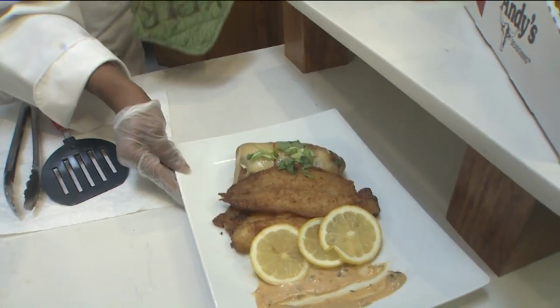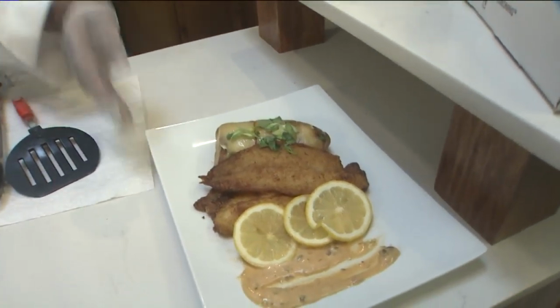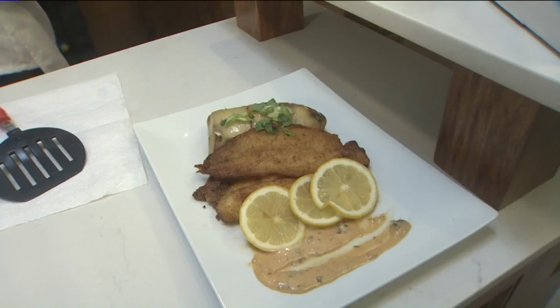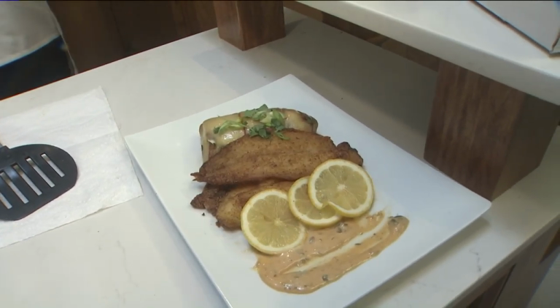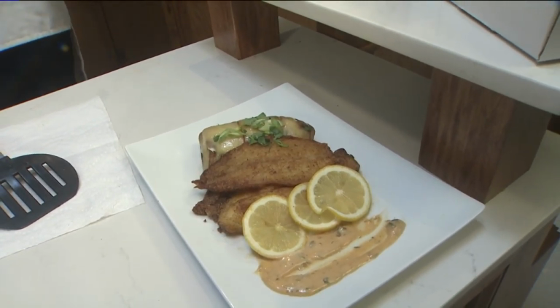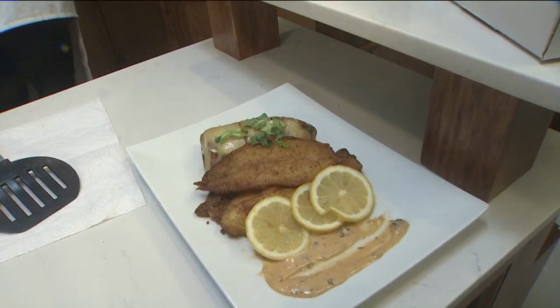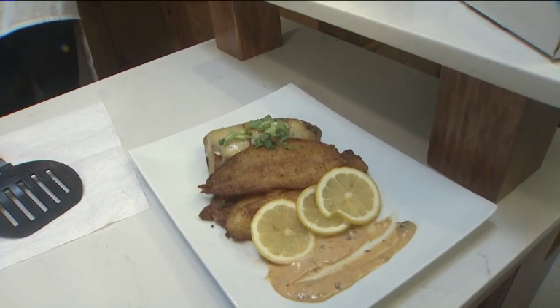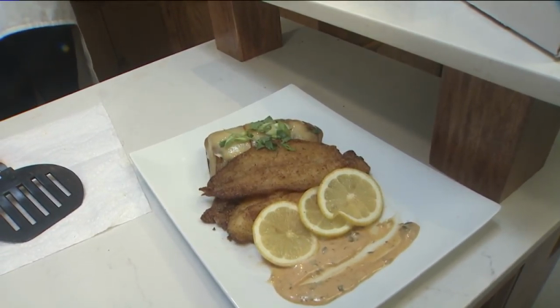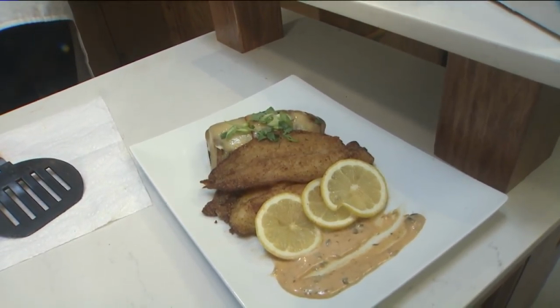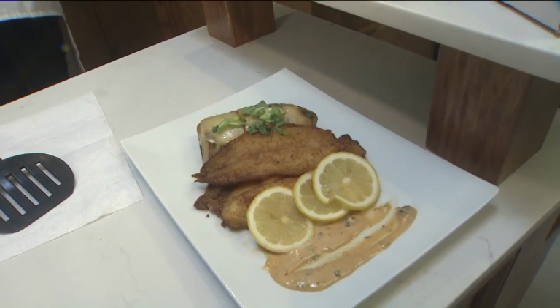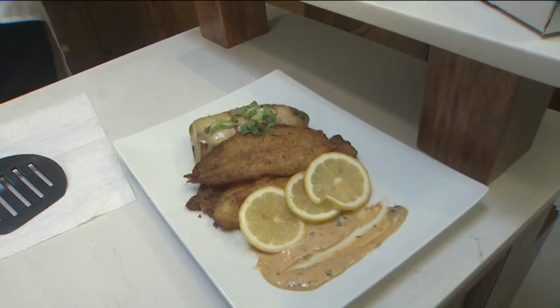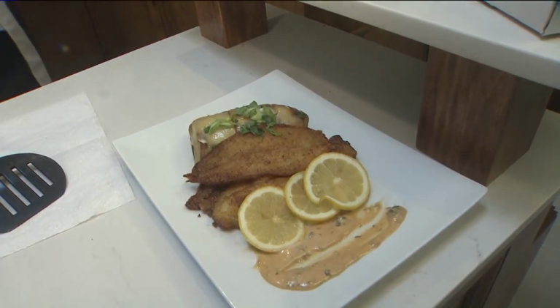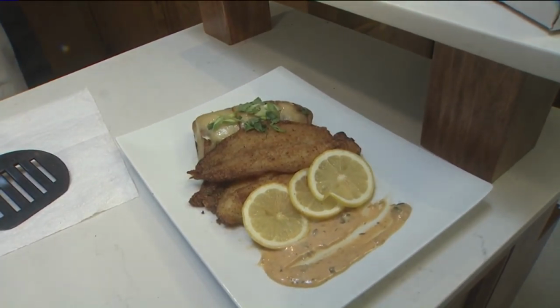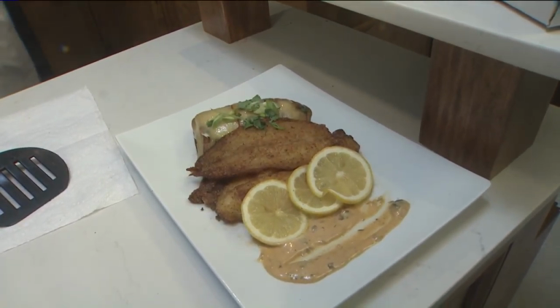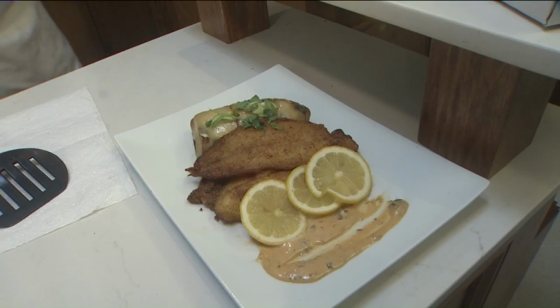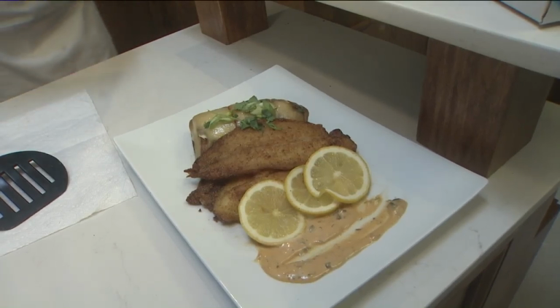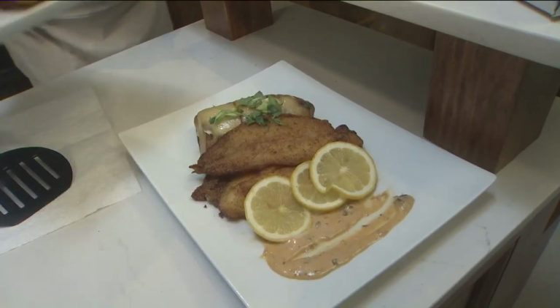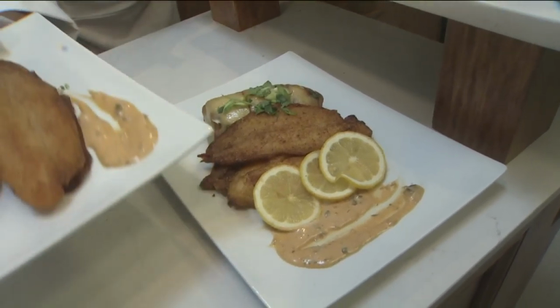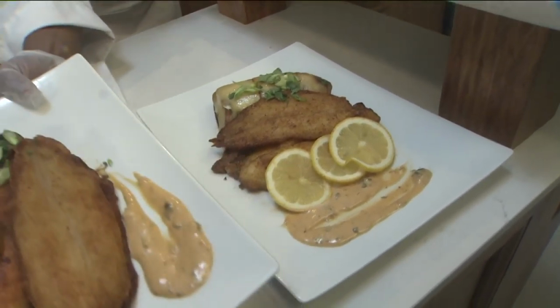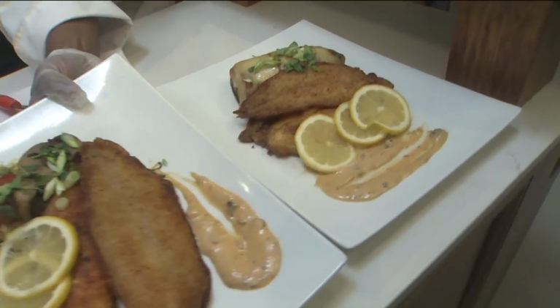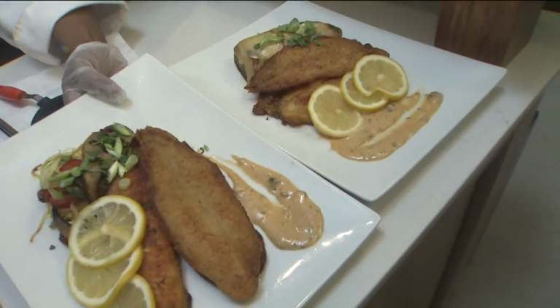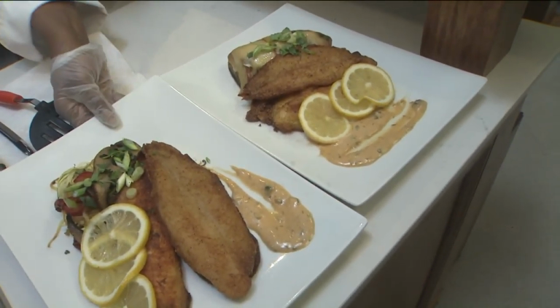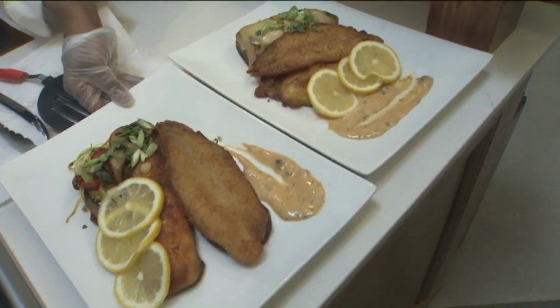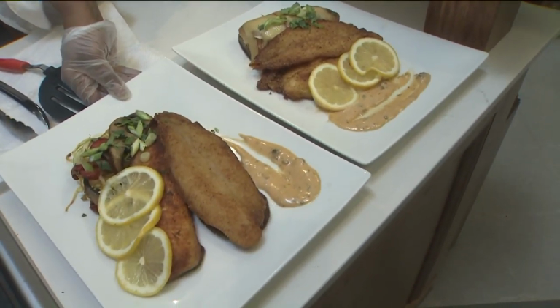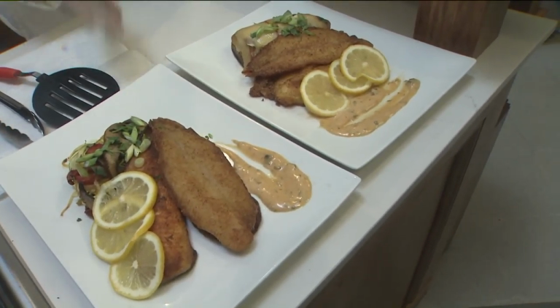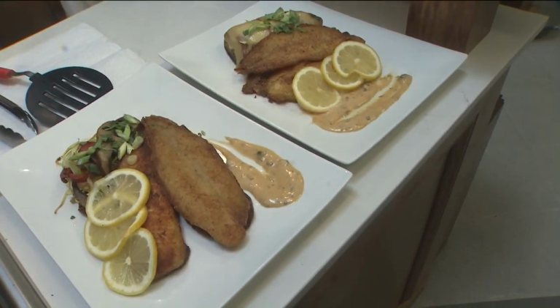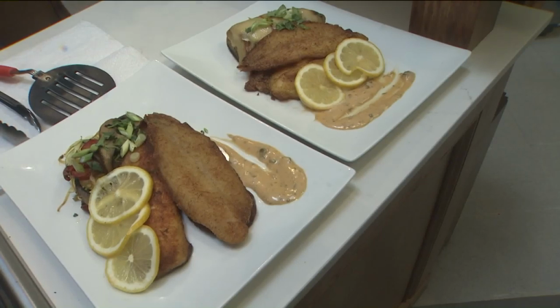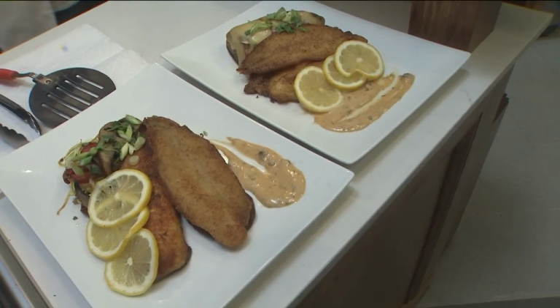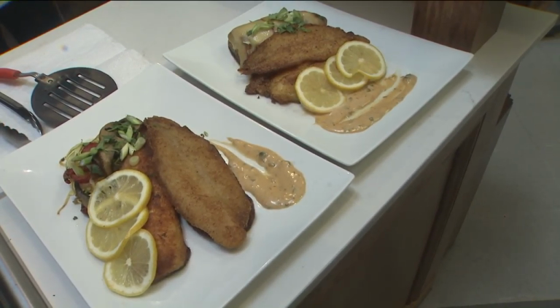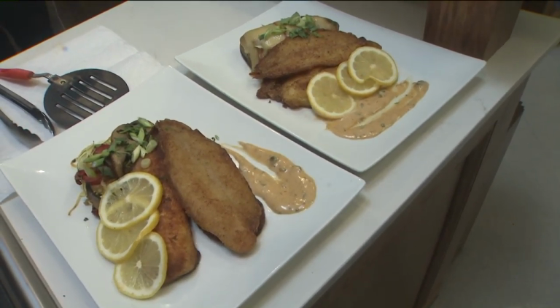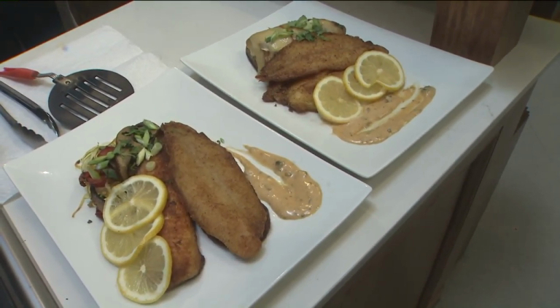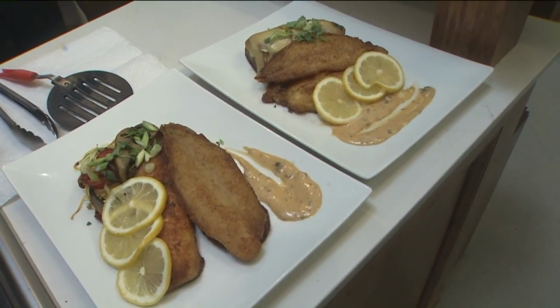We have cash prizes — $200 prizes — plus lots of Andy's merchandise and plenty of Andy Seasoning prizes. There are tons of prizes. The best part is you get to eat good, you get to use Andy's Seasoning, and you get to win prizes.